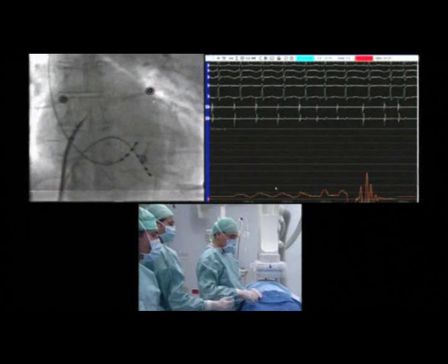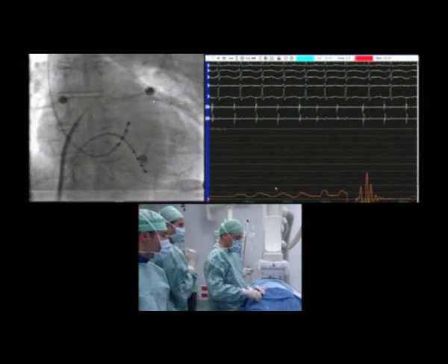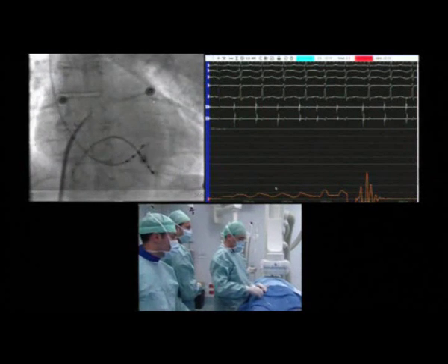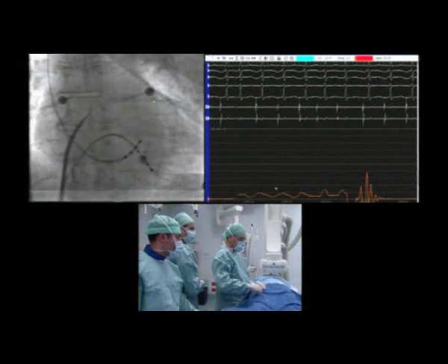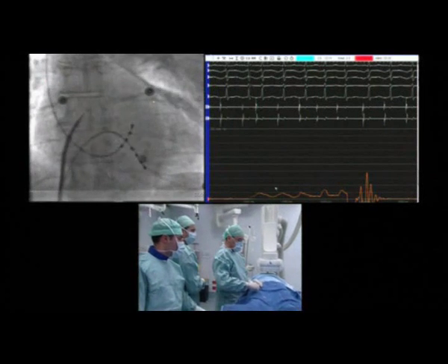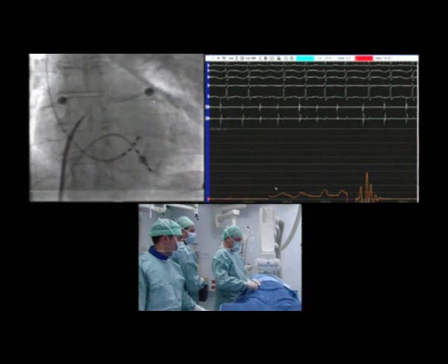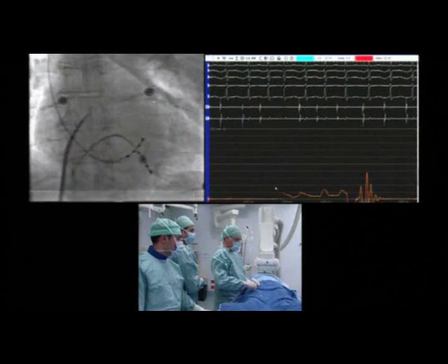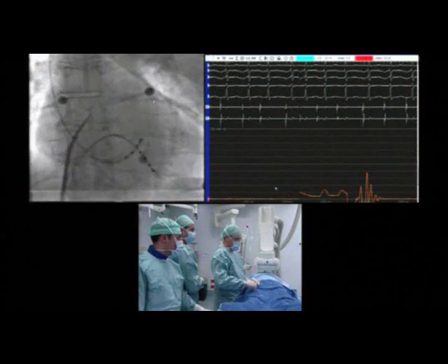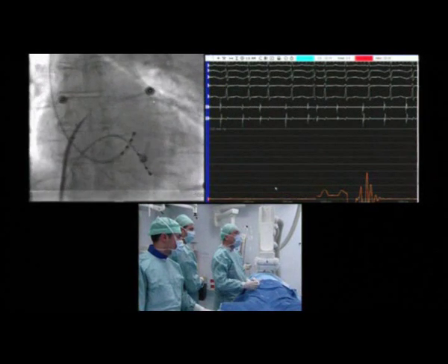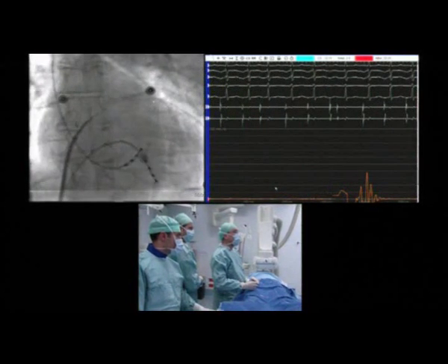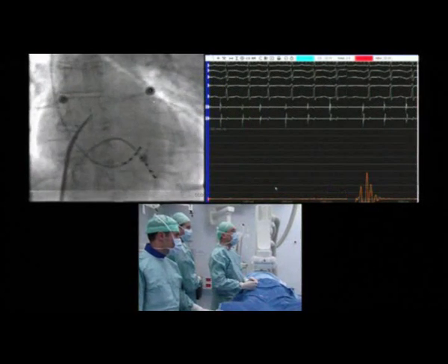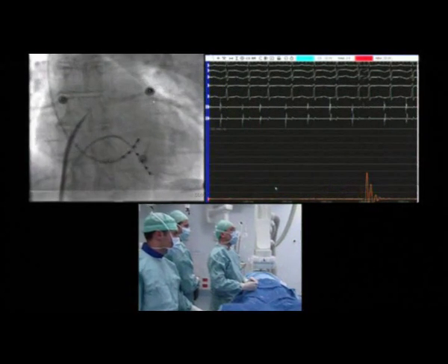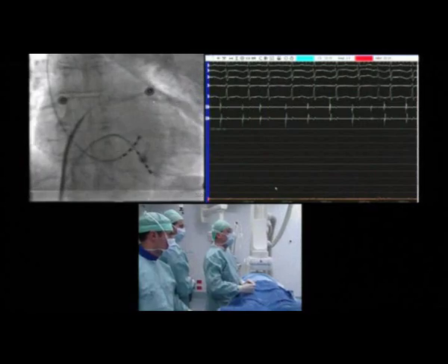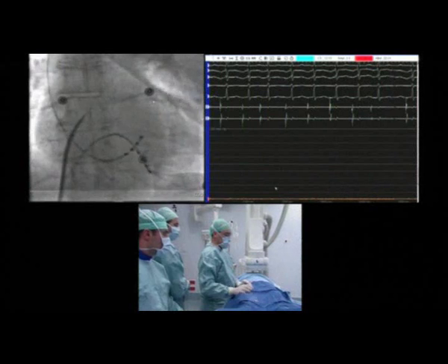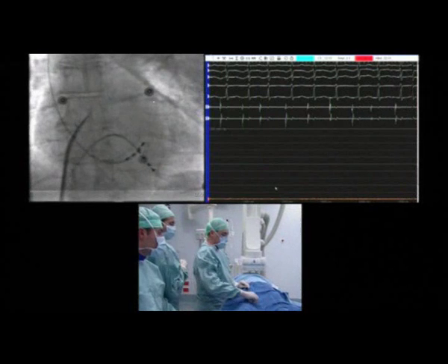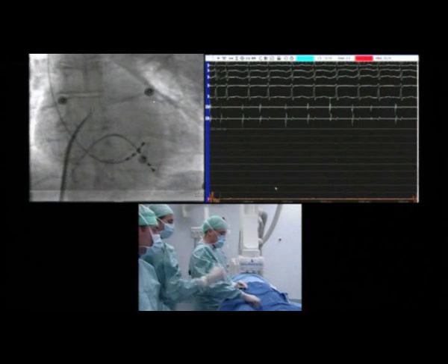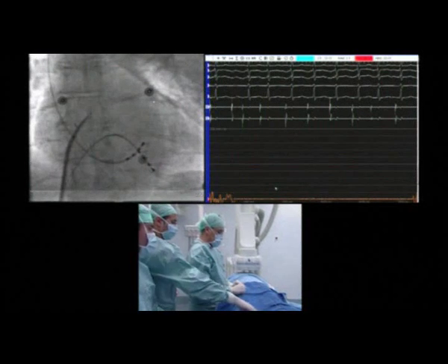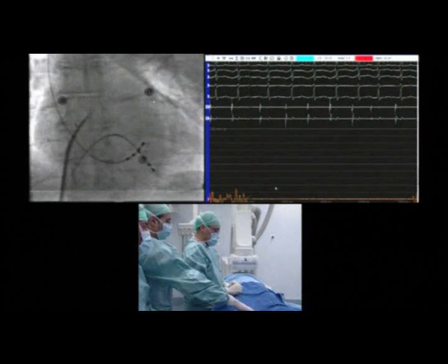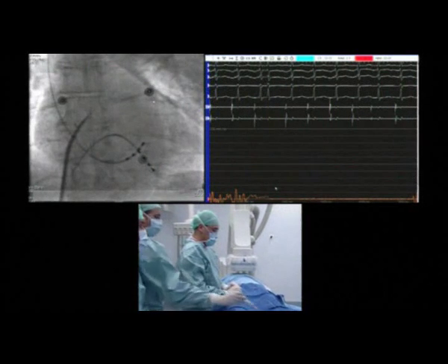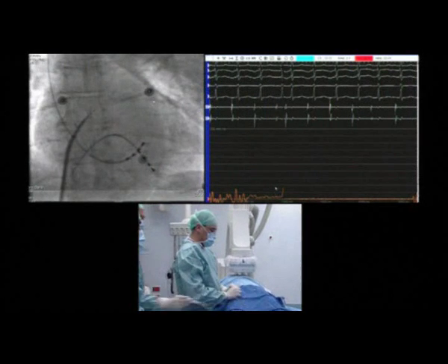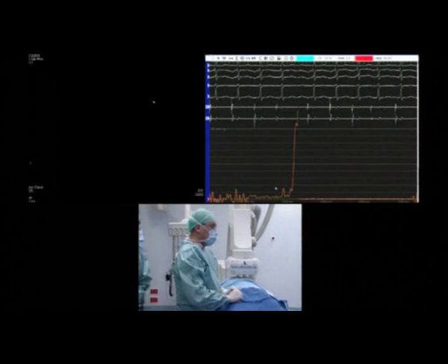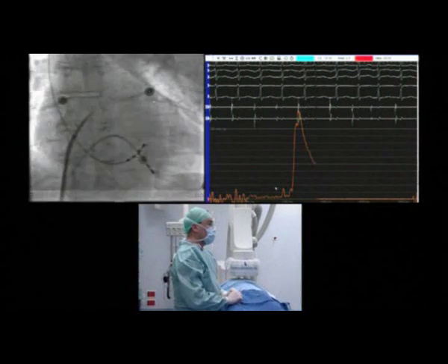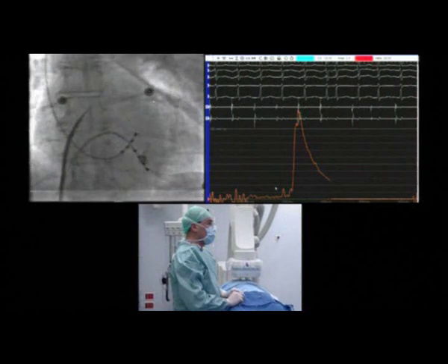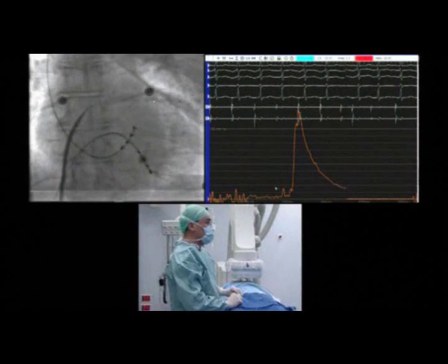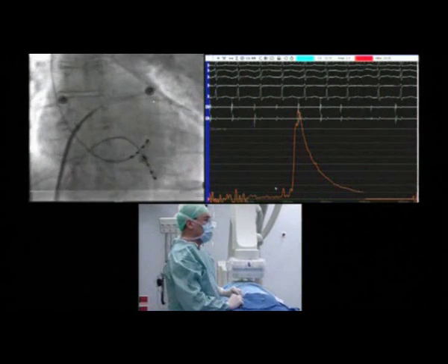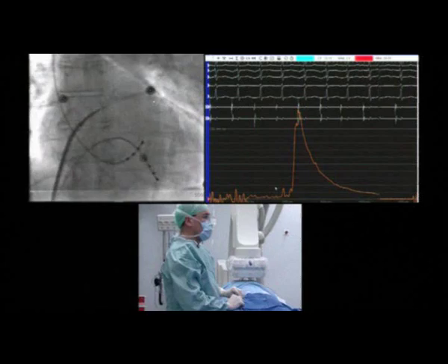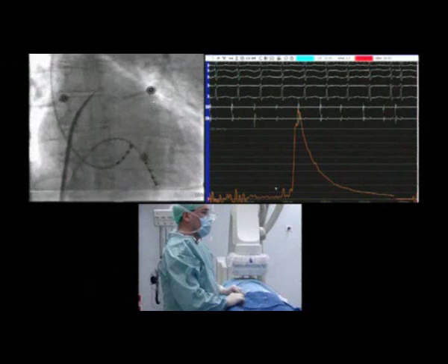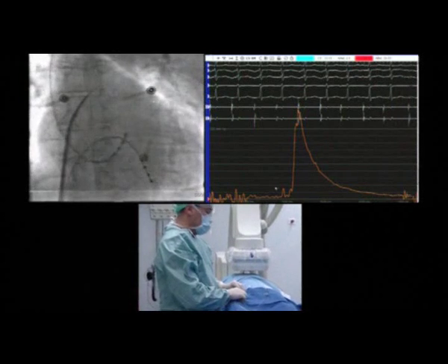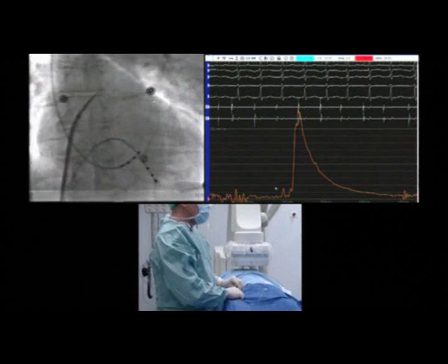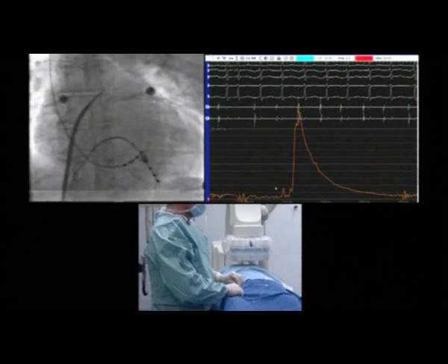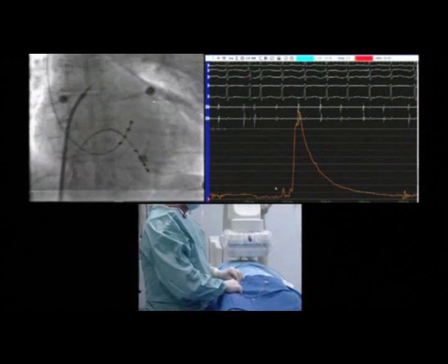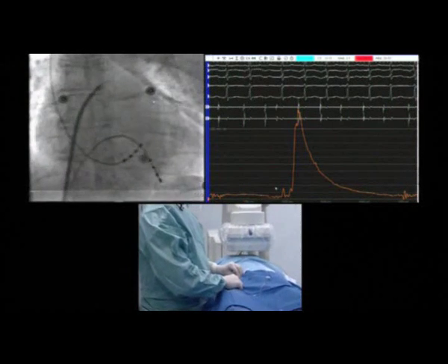The needle and sheath are pushed in without hesitation. This puncture is followed by the recording of left atrial pressure. The sheath is then pushed into the left atrium while the needle is retracted.